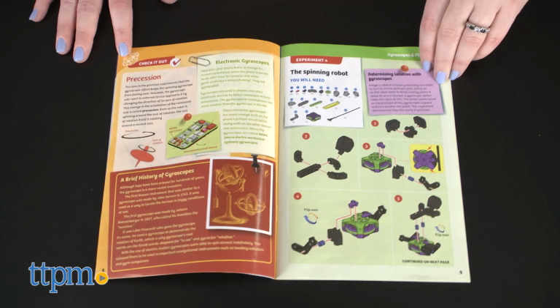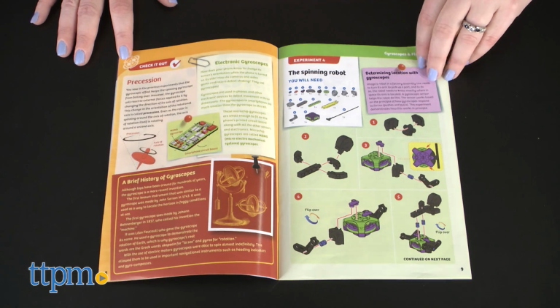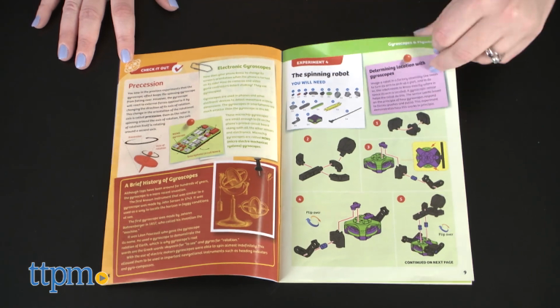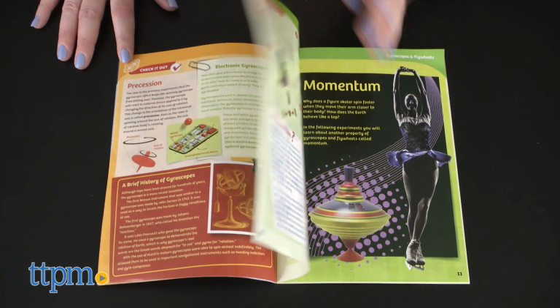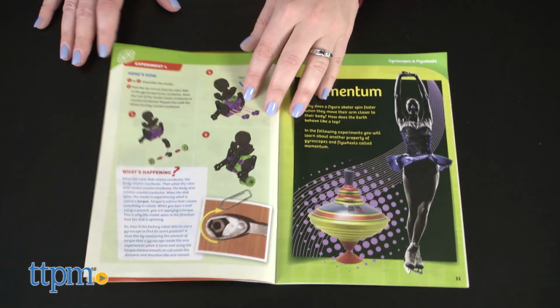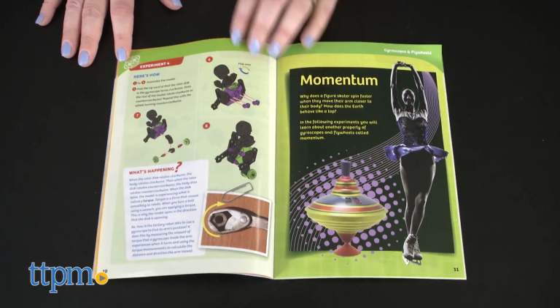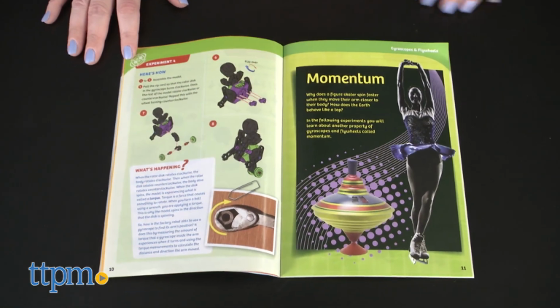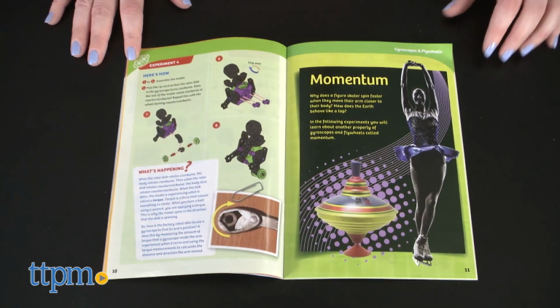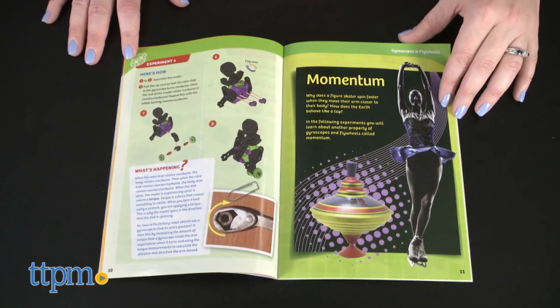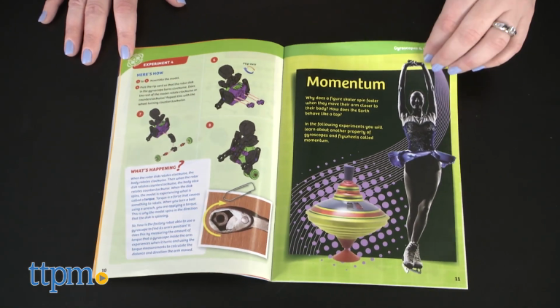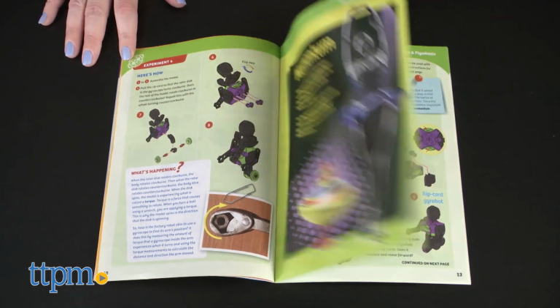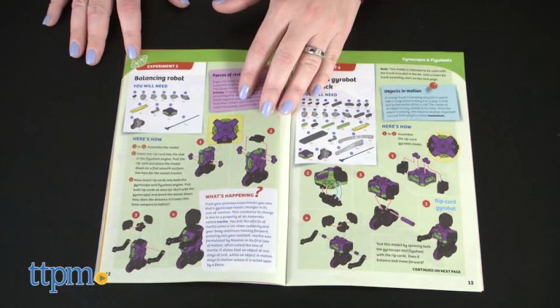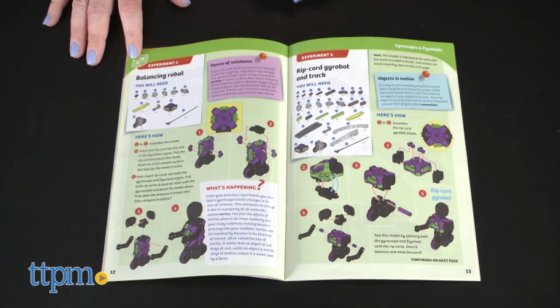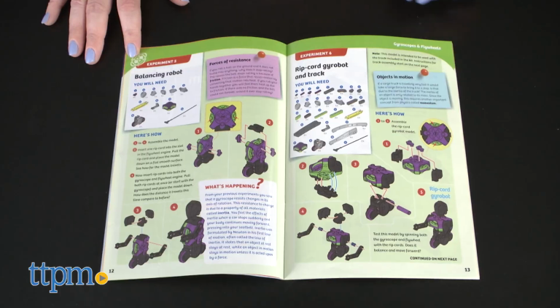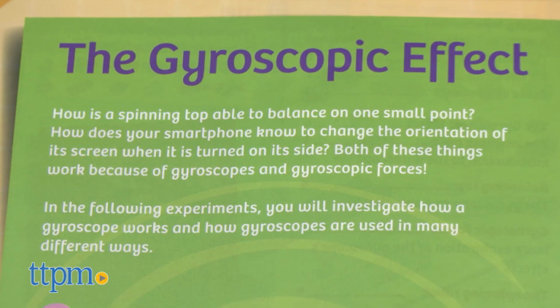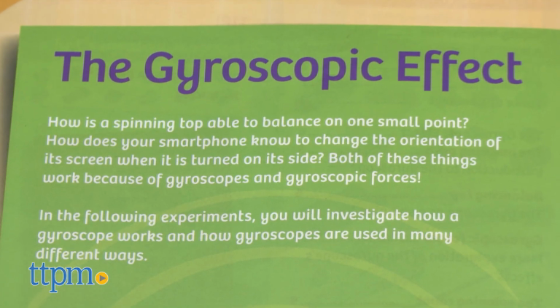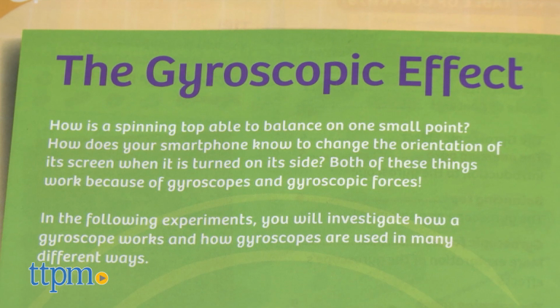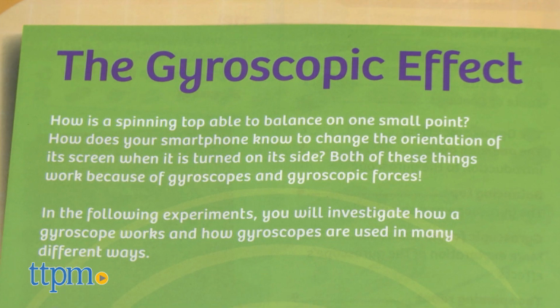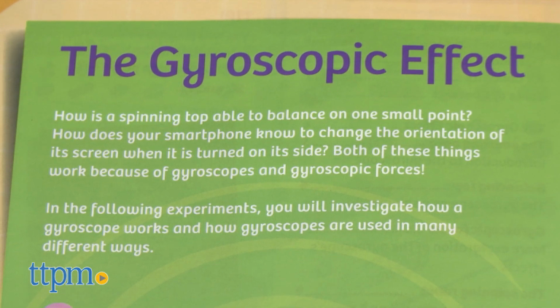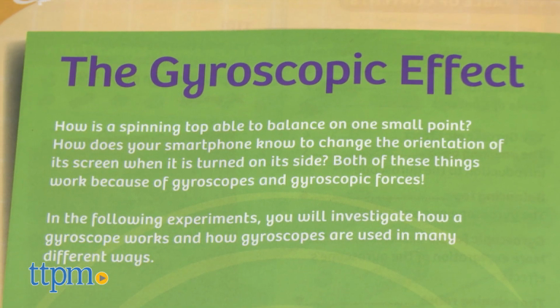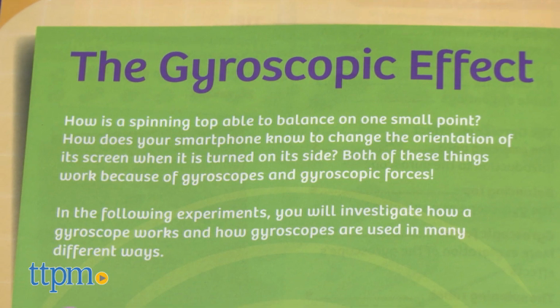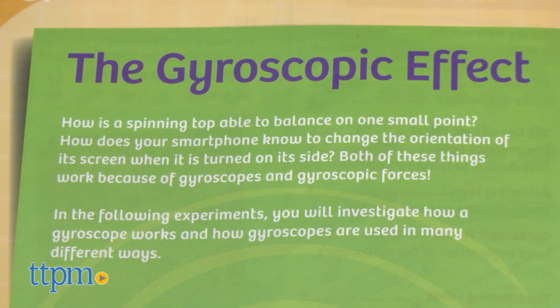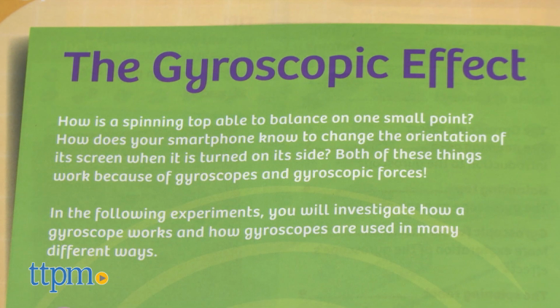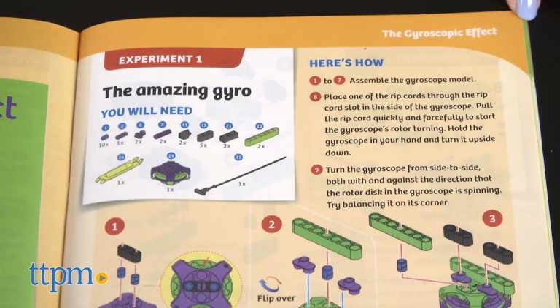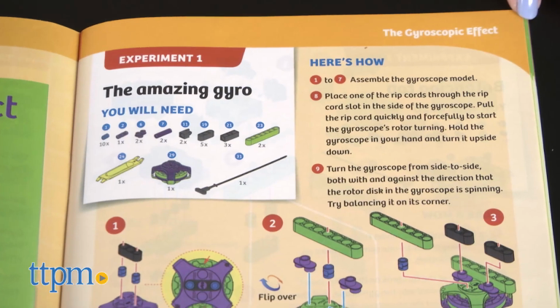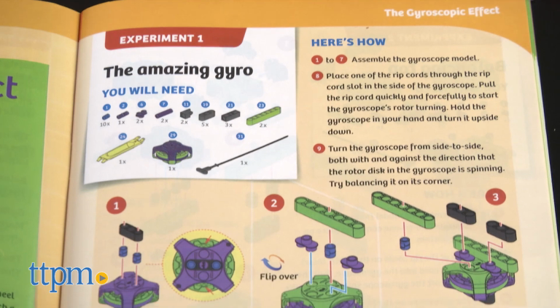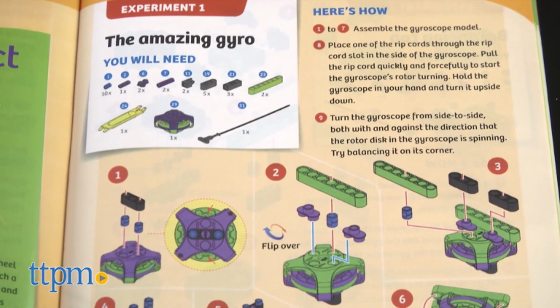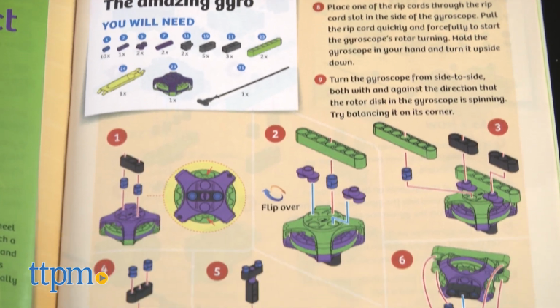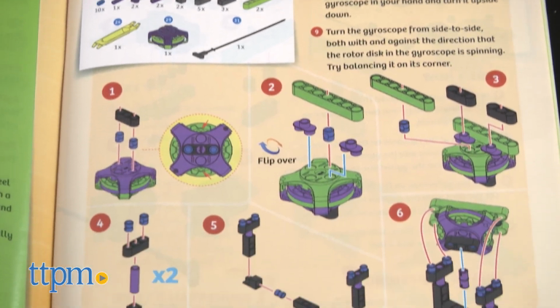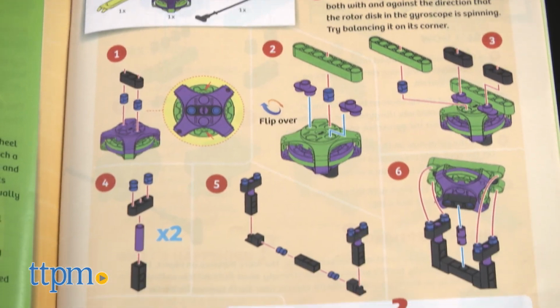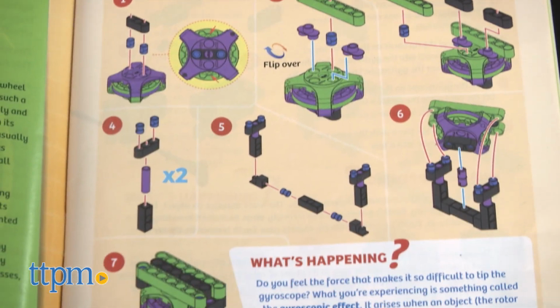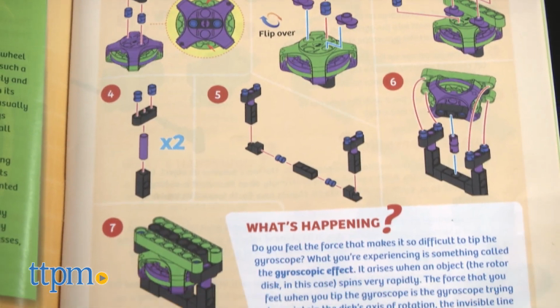Along with building instructions, the 32-page full-color manual also provides information about how the things kids are building relate to the real world. It took us 20 minutes to build one of the experiments, and the instructions were a little difficult to understand, so kids might need some help from an adult.